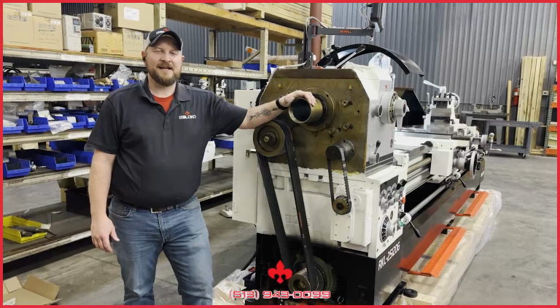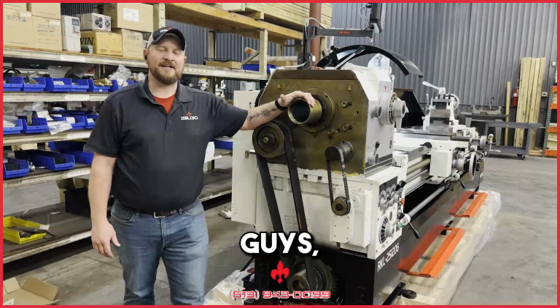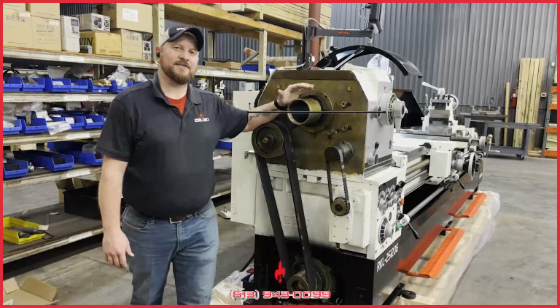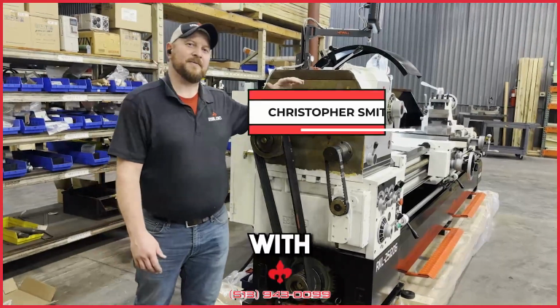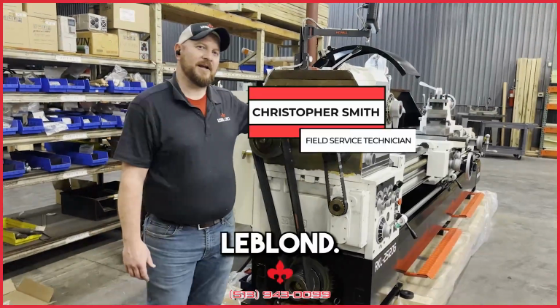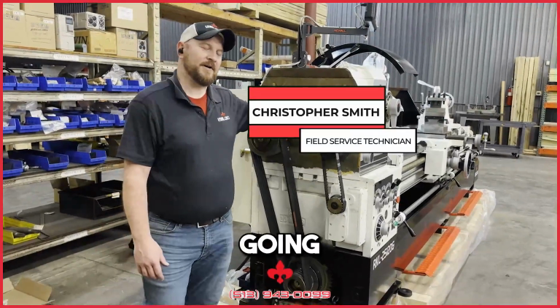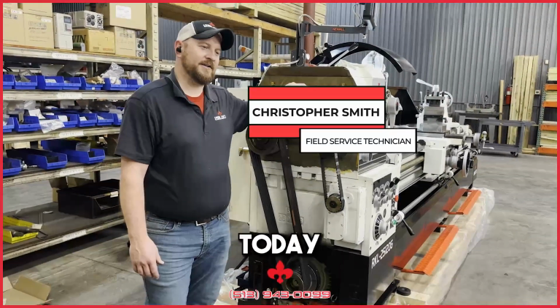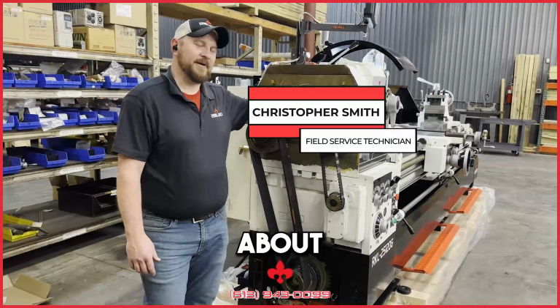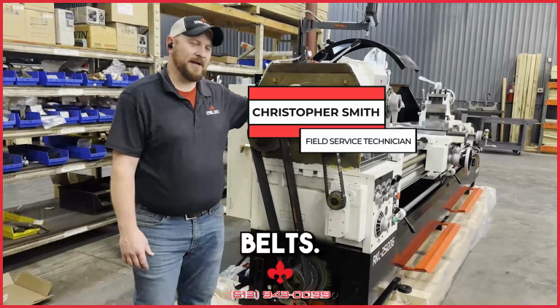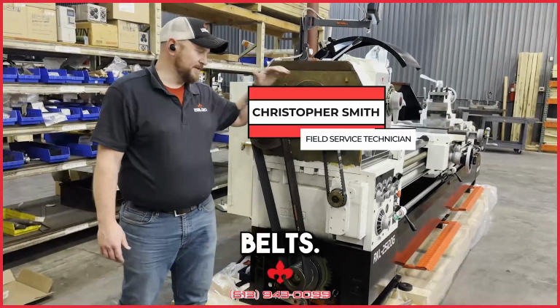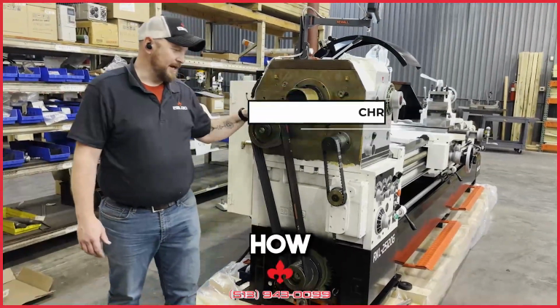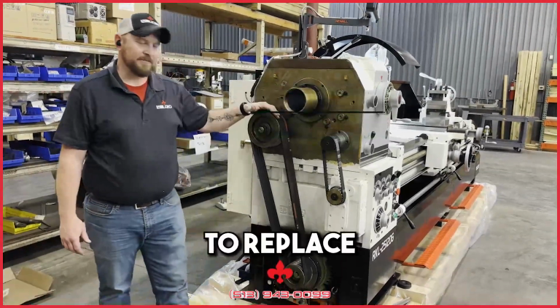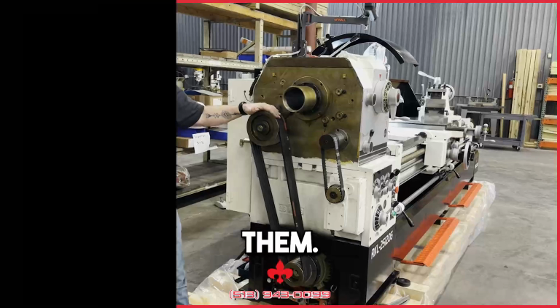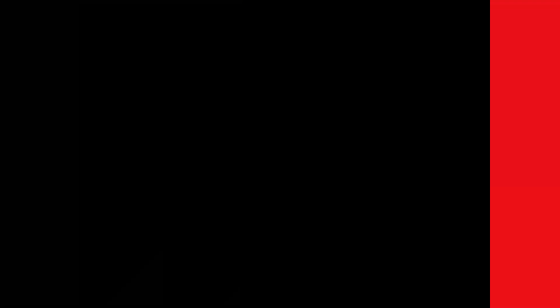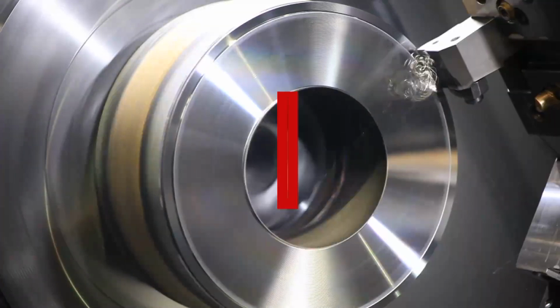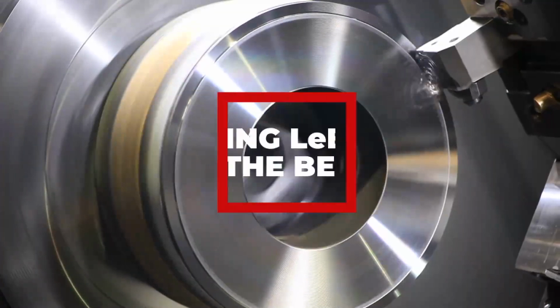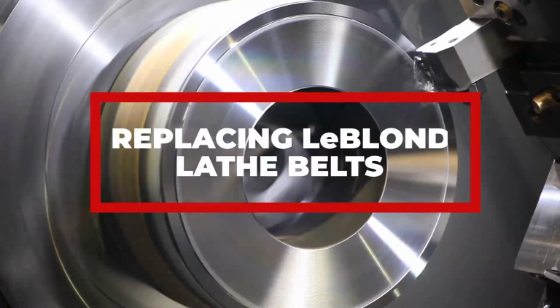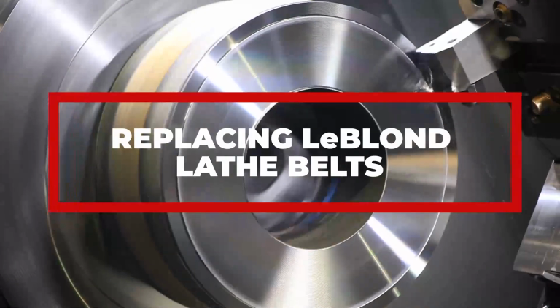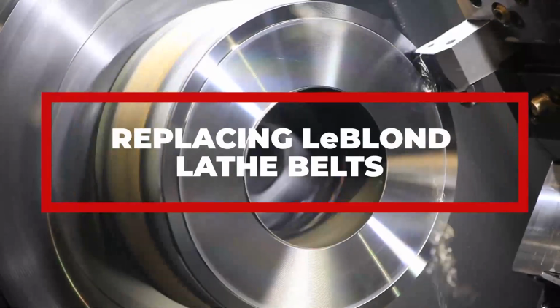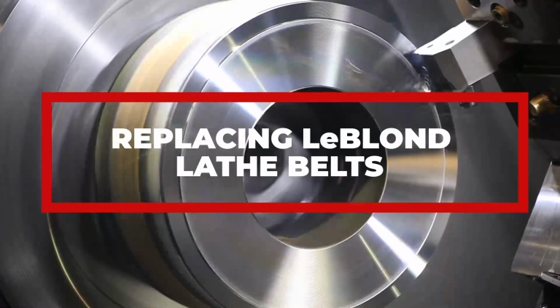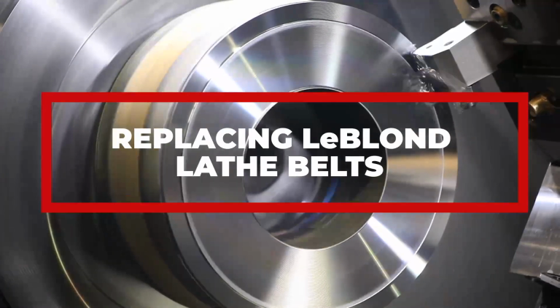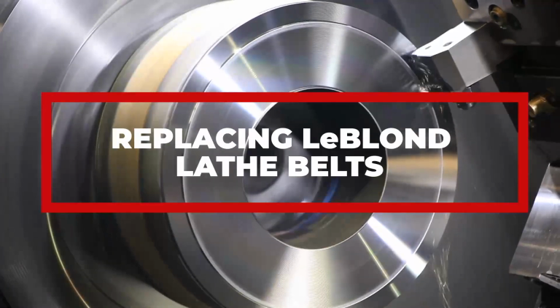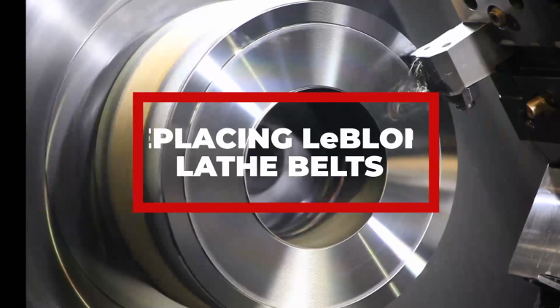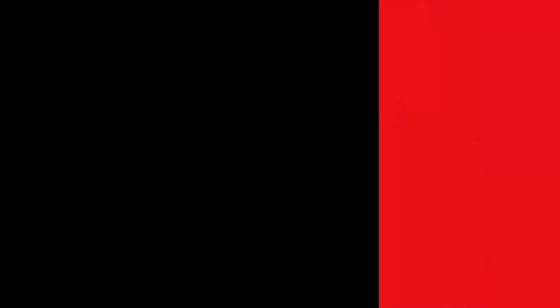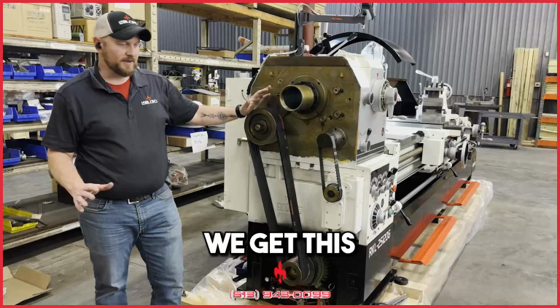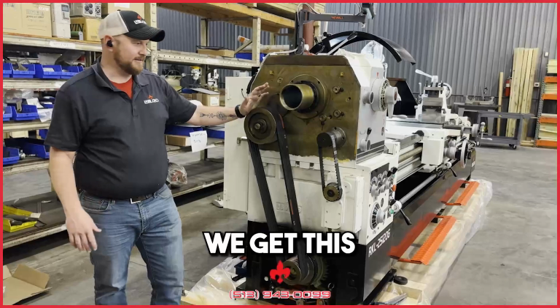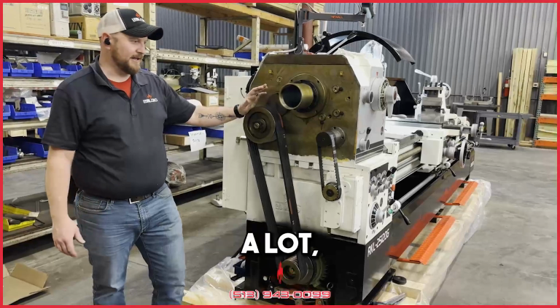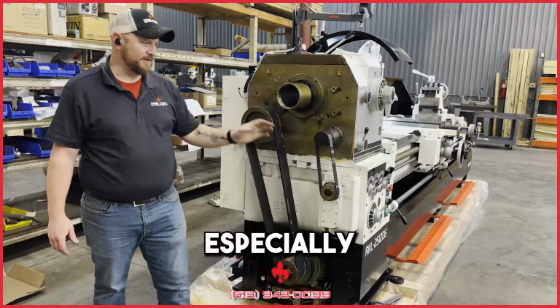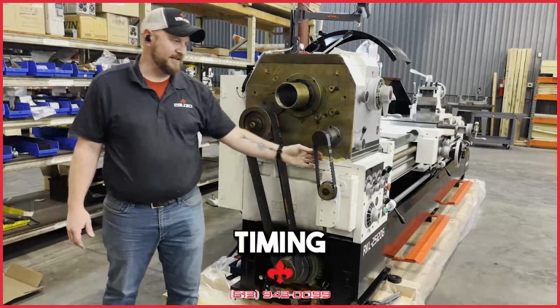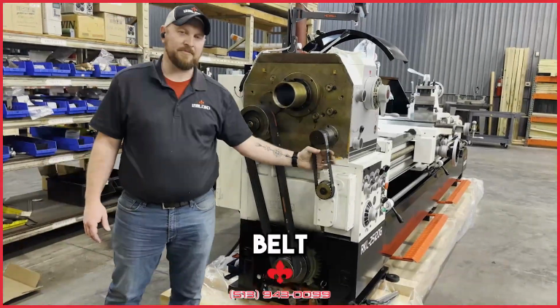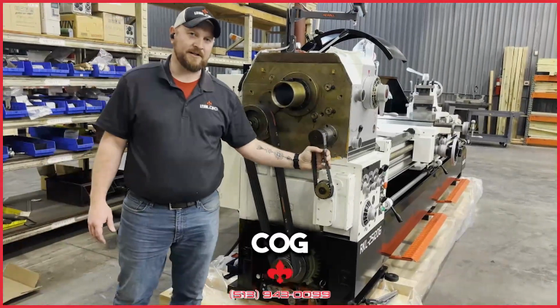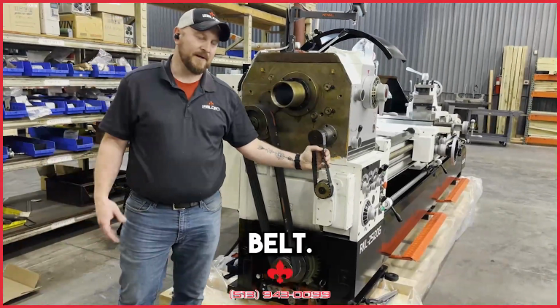Hey guys, Christopher Smith here with The Blonde. We're going to talk today about our belts, how to replace them. We get this a lot, especially with the timing belt and cog belt.